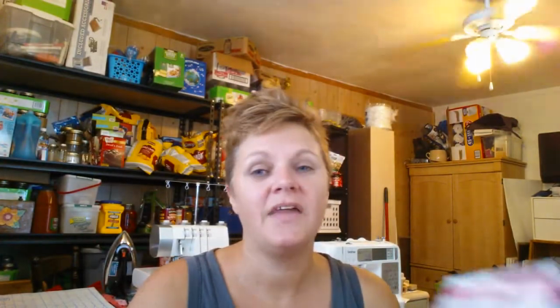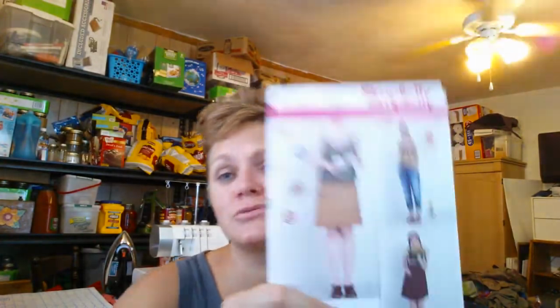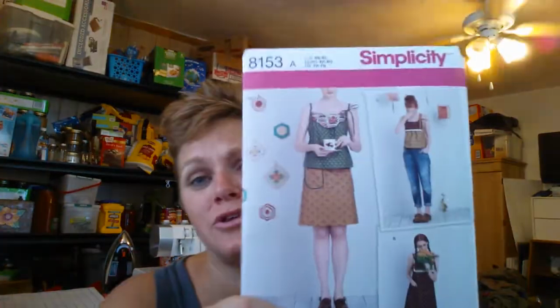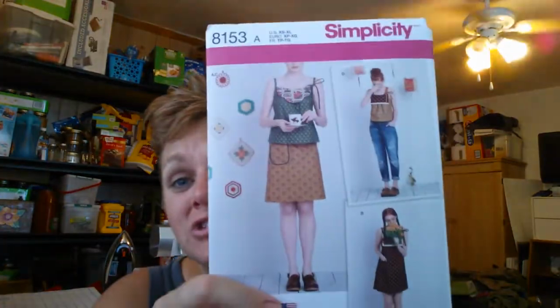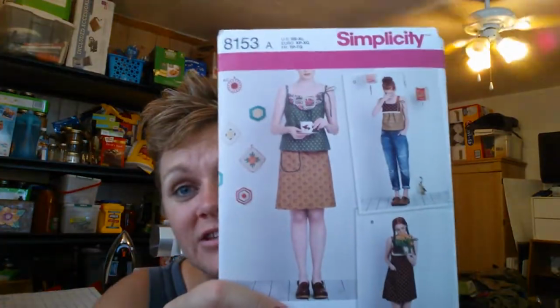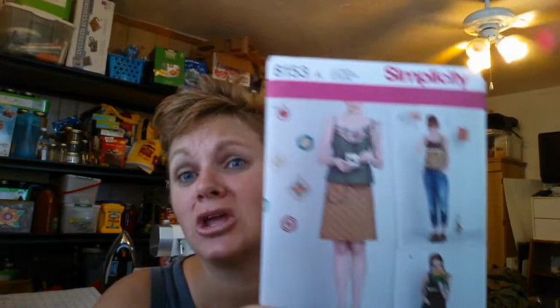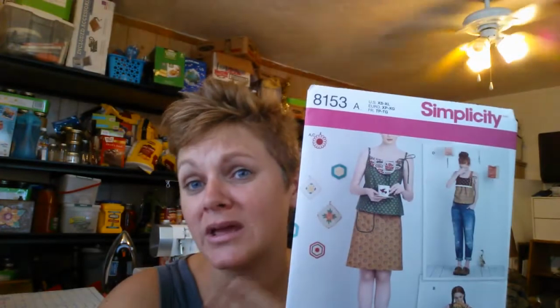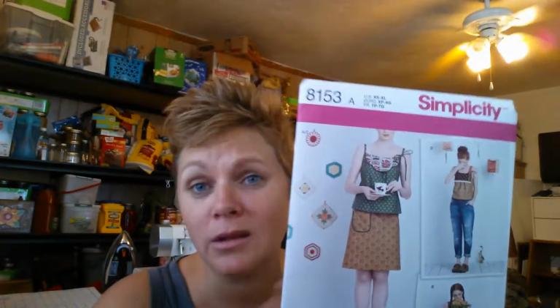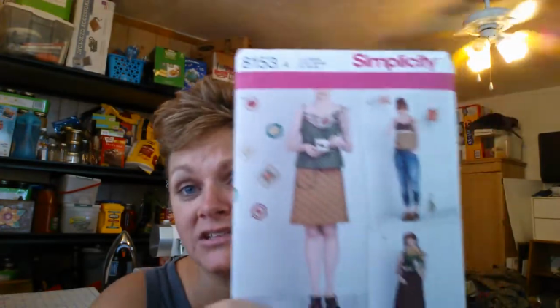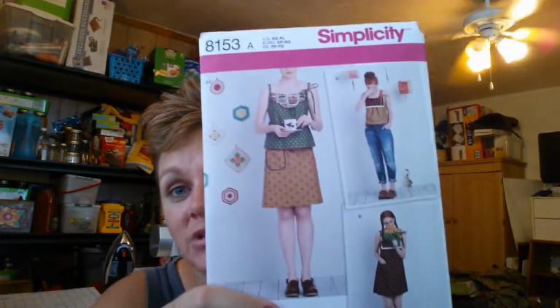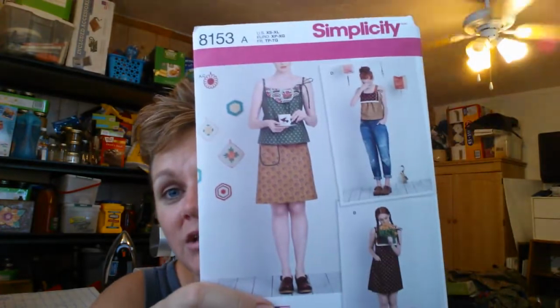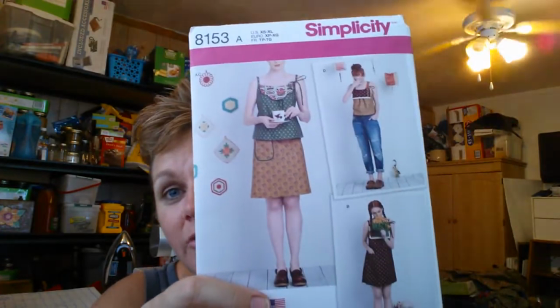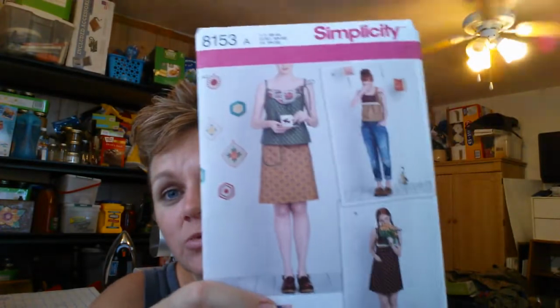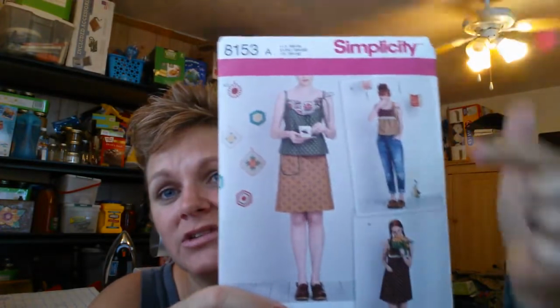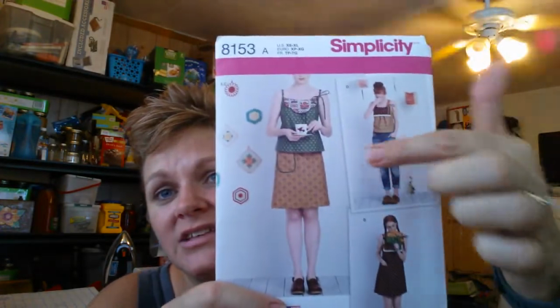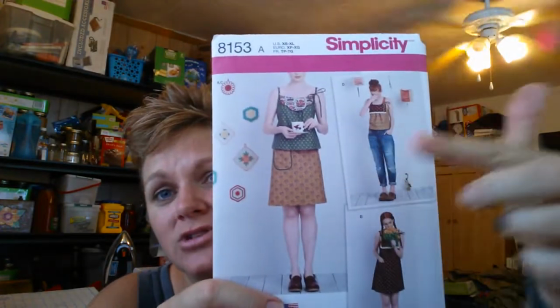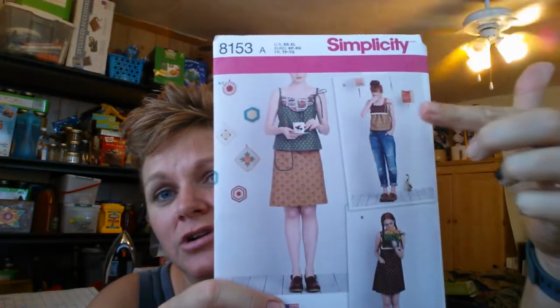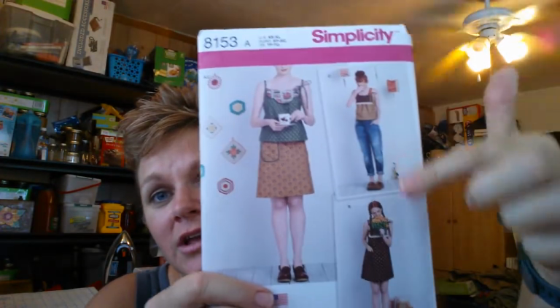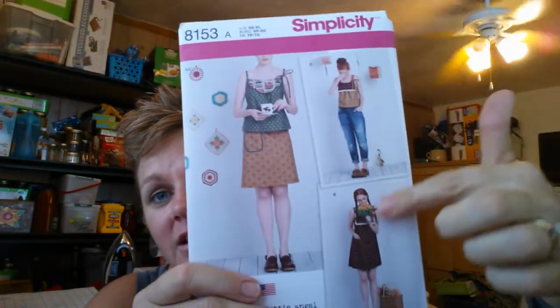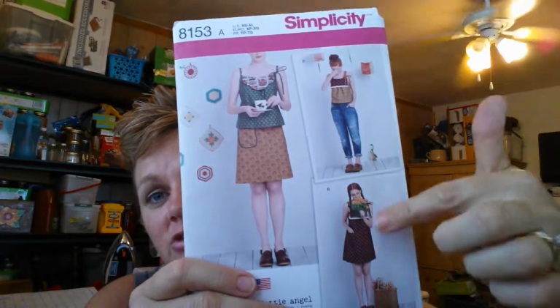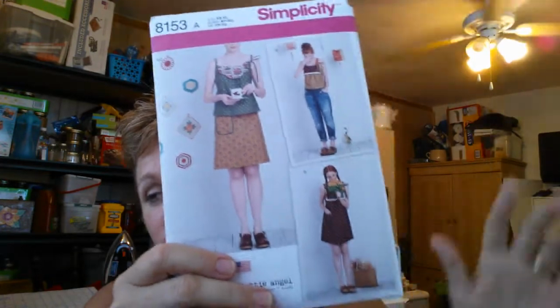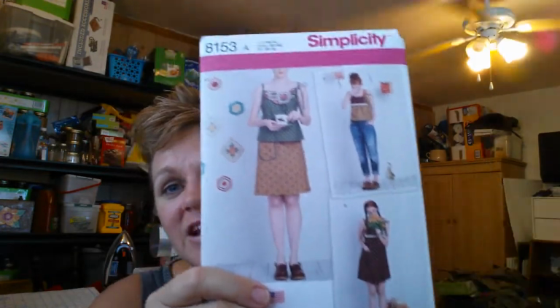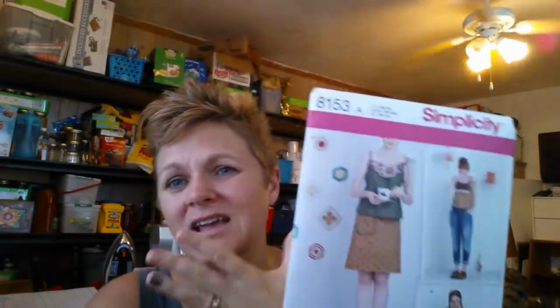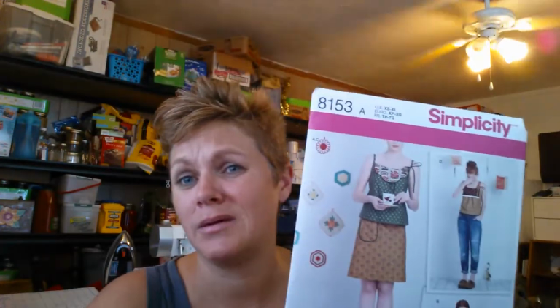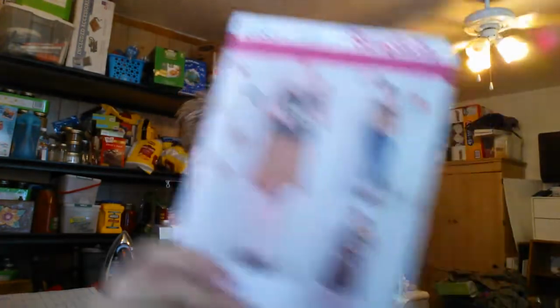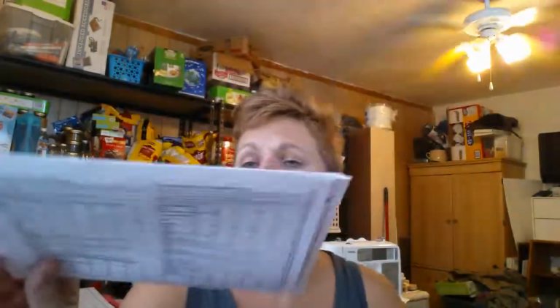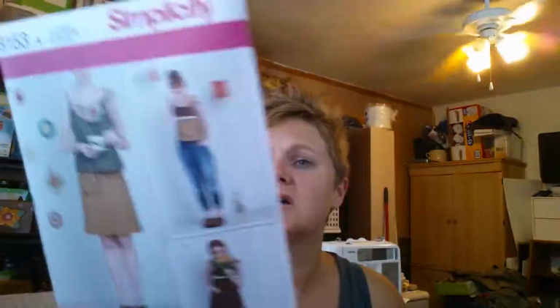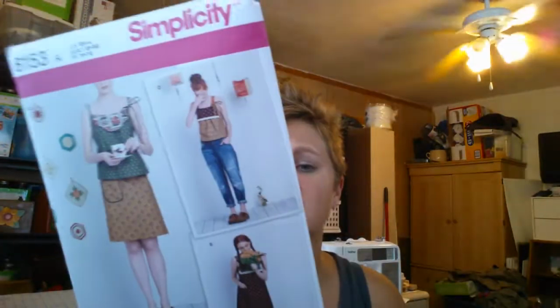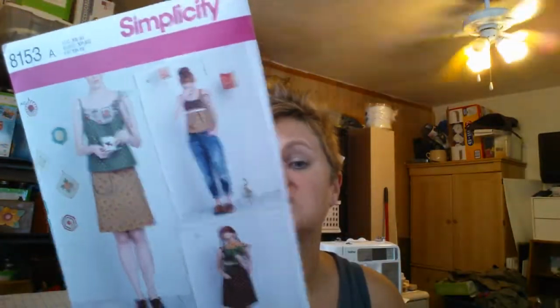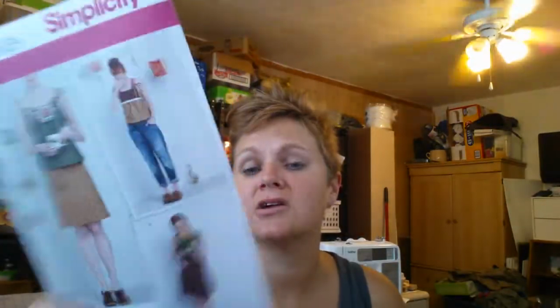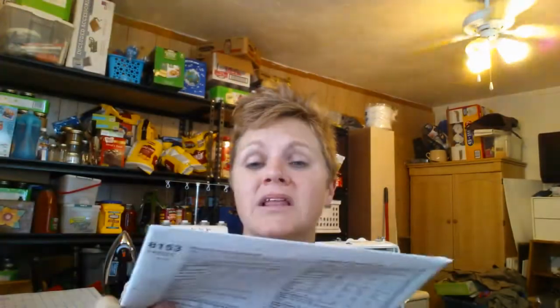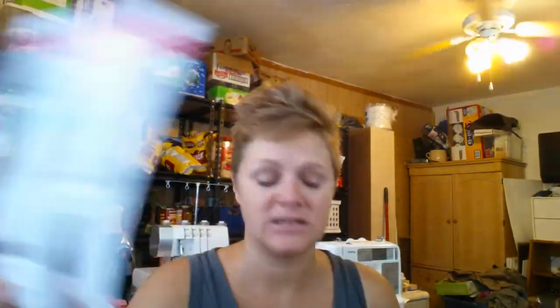I thought this was so cute — it's just a tank top. You know me, I'm all about tank tops. So I grabbed this one. It does a tank top, skirt, and then like a tunic dress, and it has like a bib on it. We'll see how that goes, but I liked it.